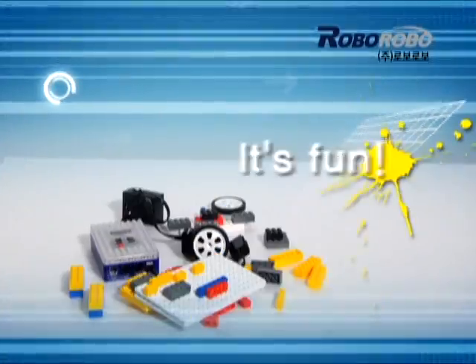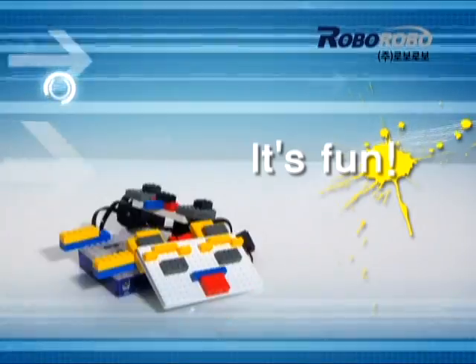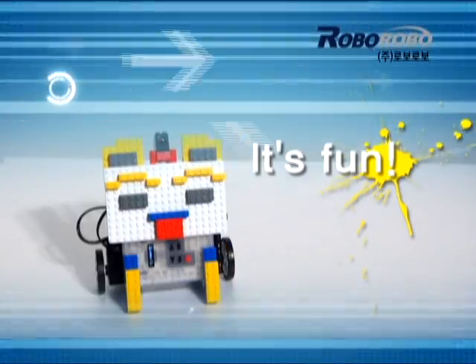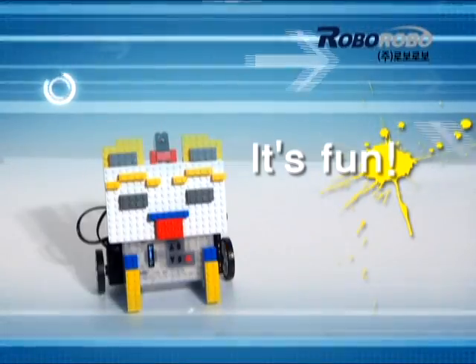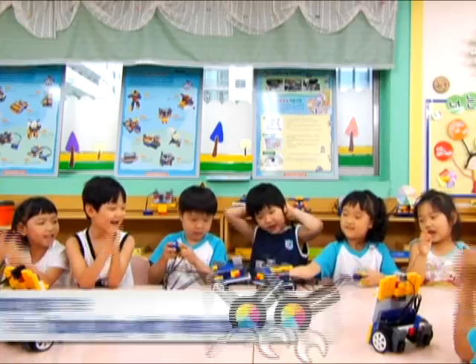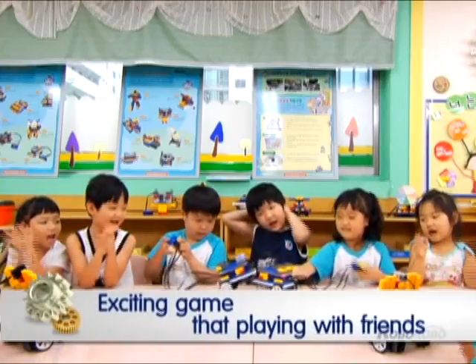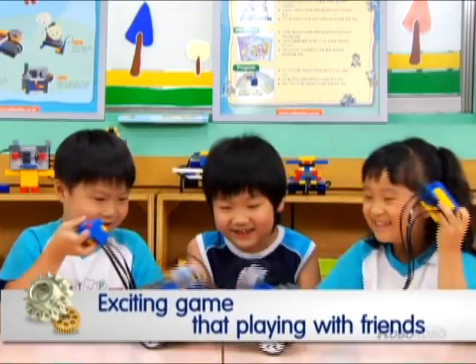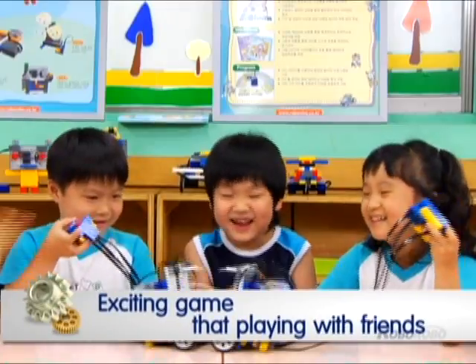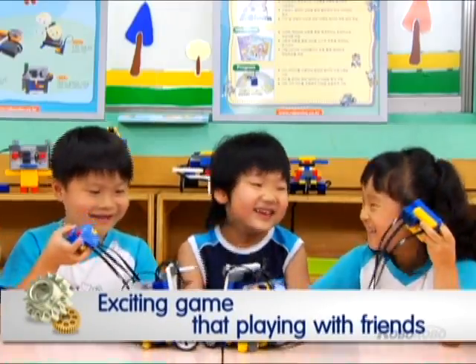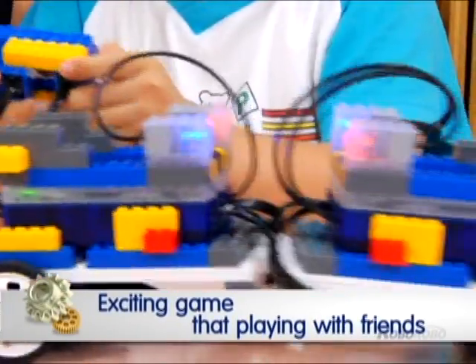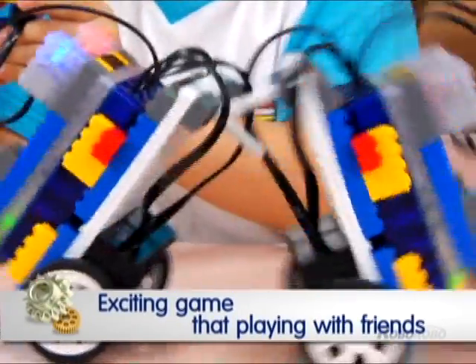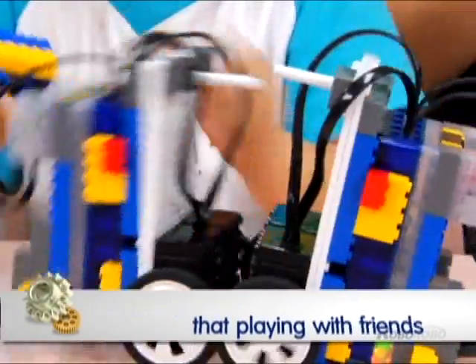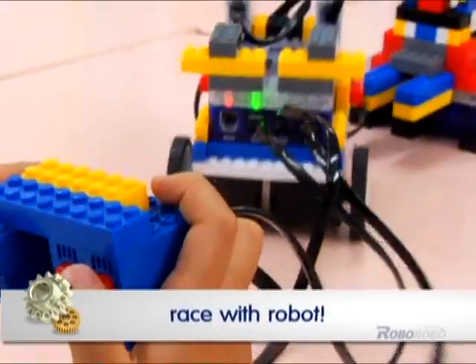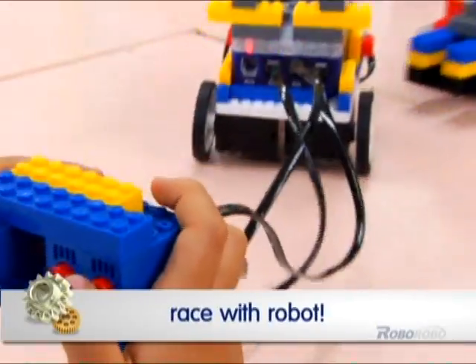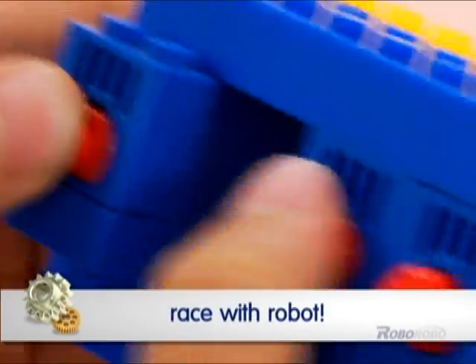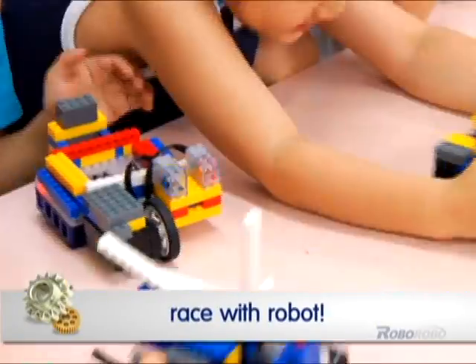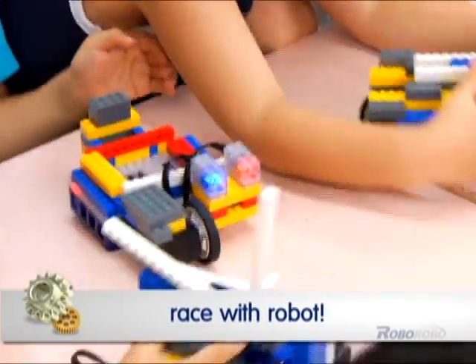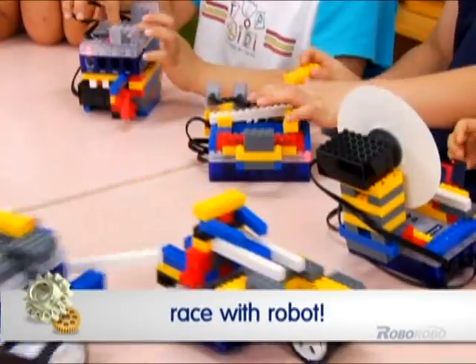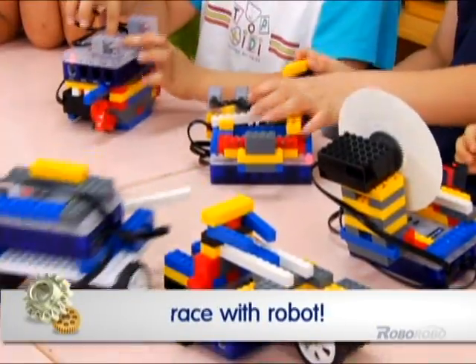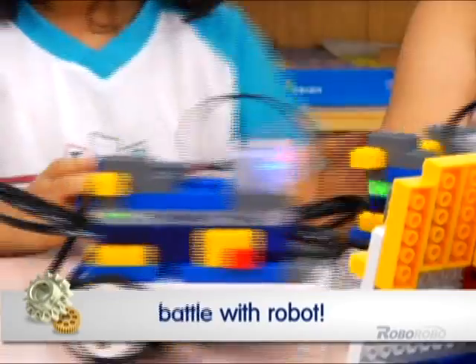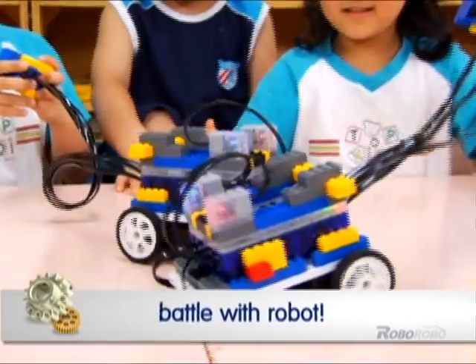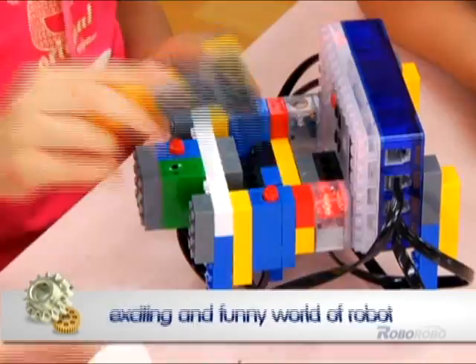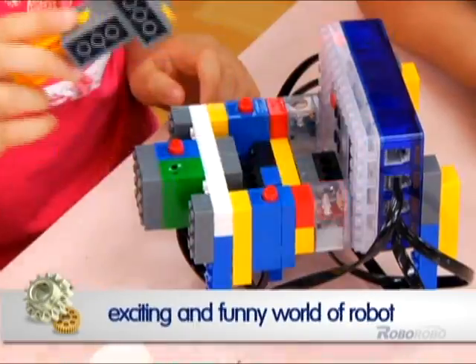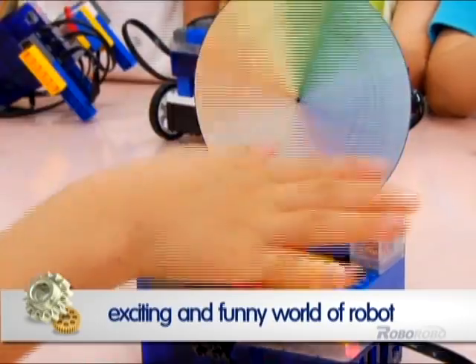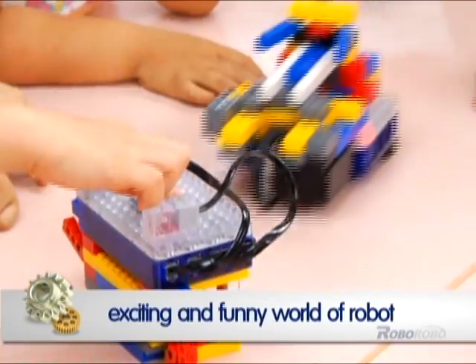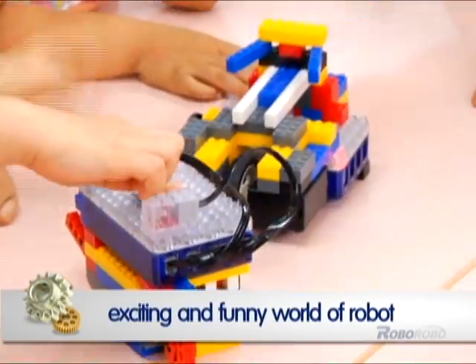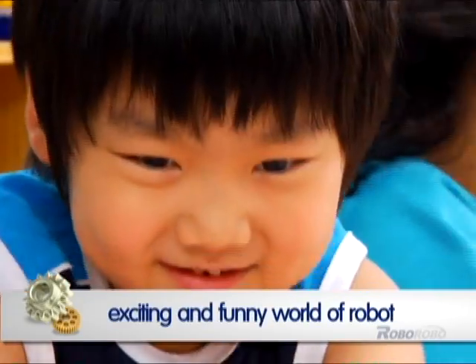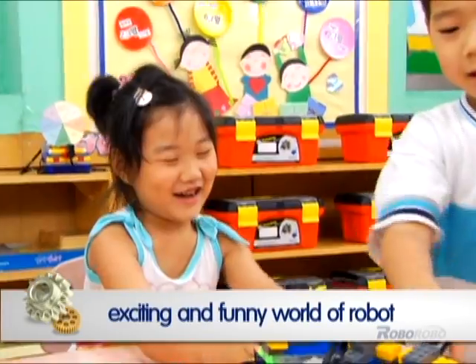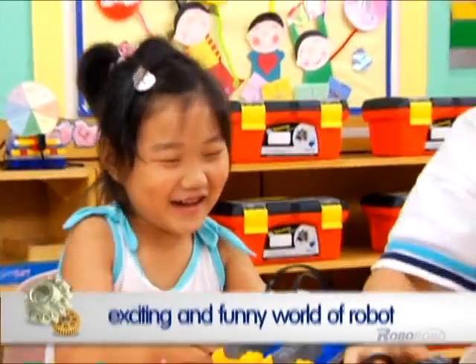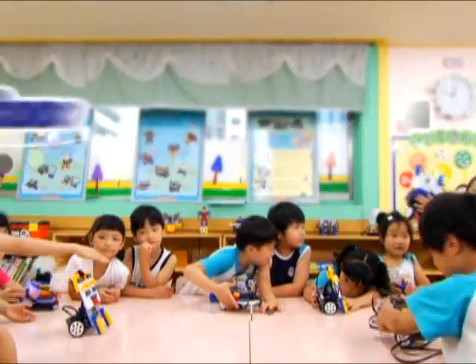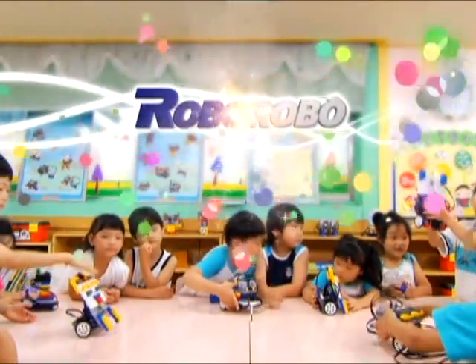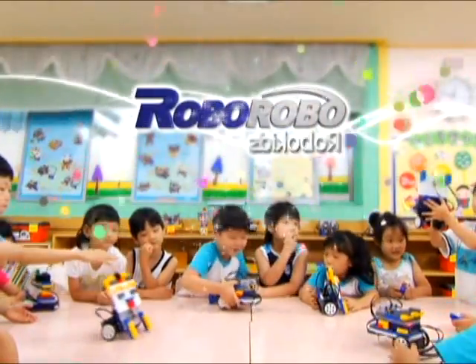It's fun! Exciting games that I can enjoy with RoboKids. I can race and play battle games with my friends. The exciting and fun world of robots.